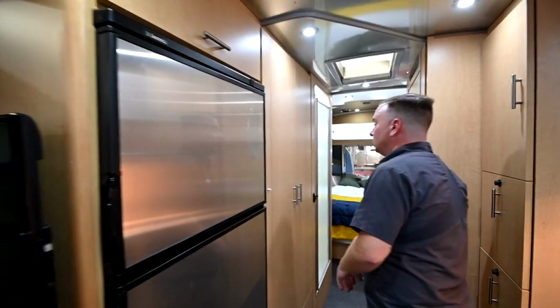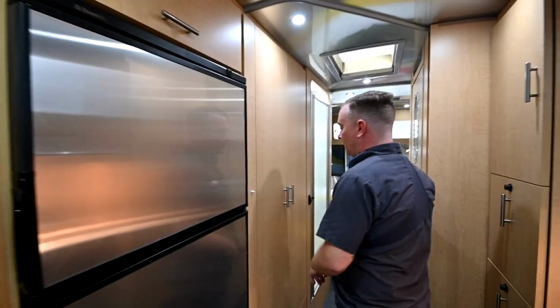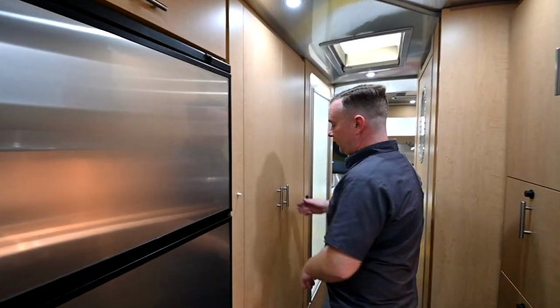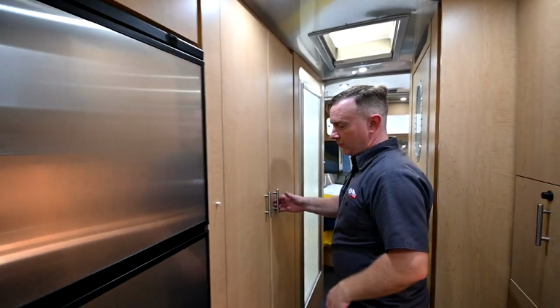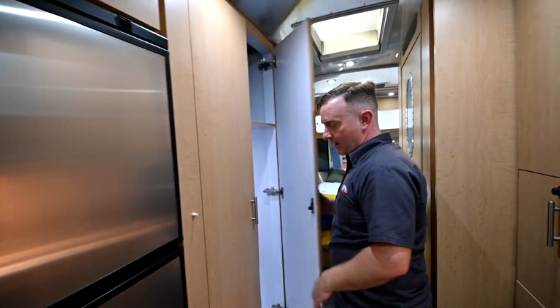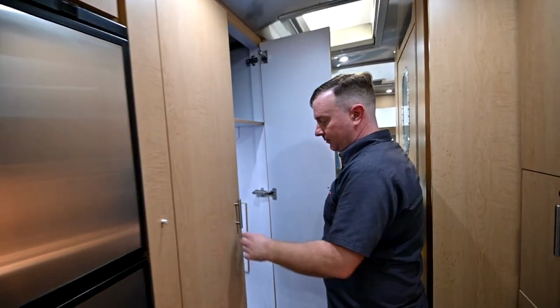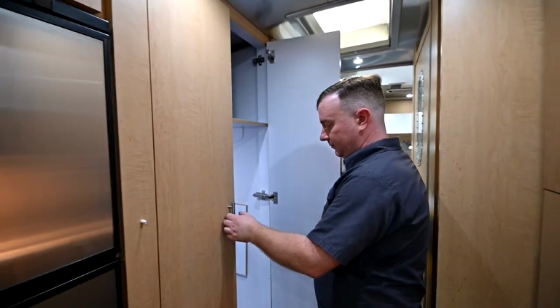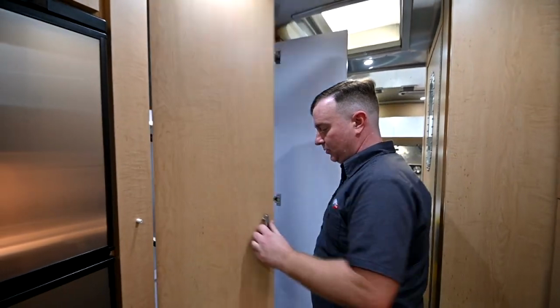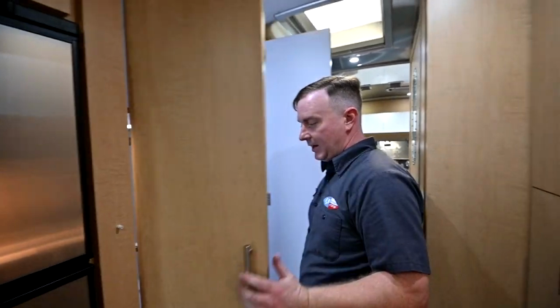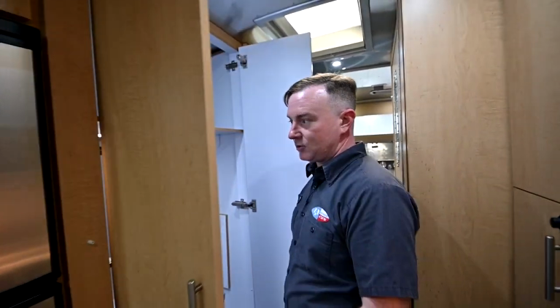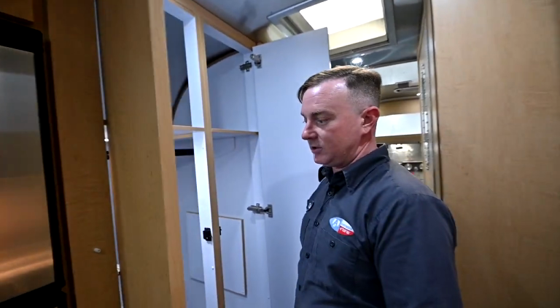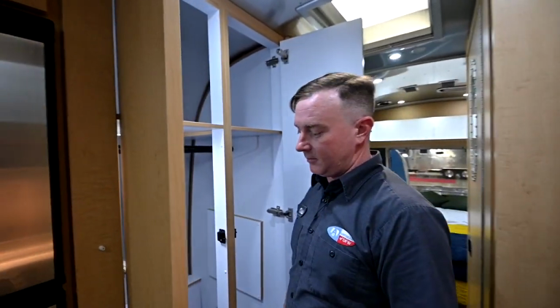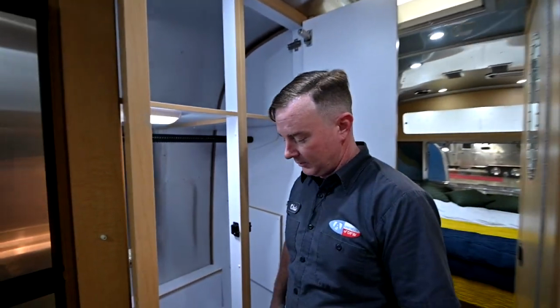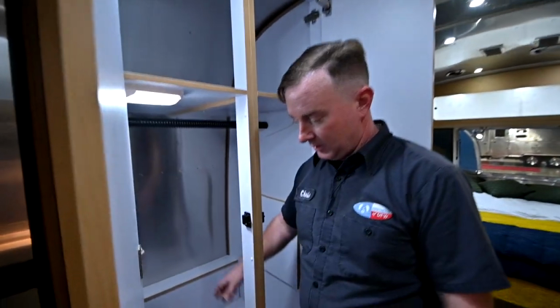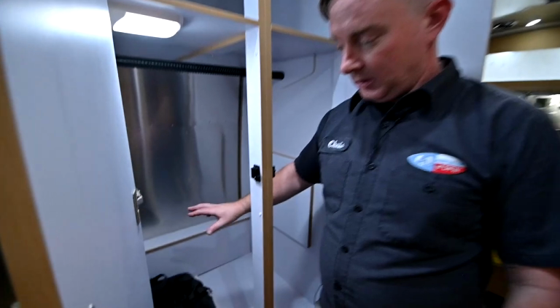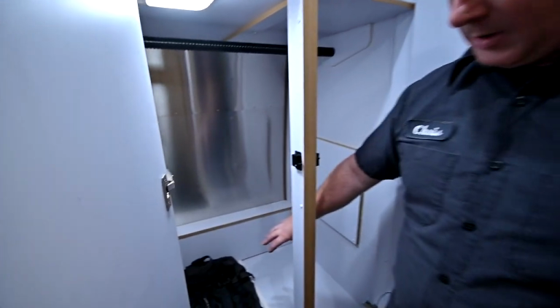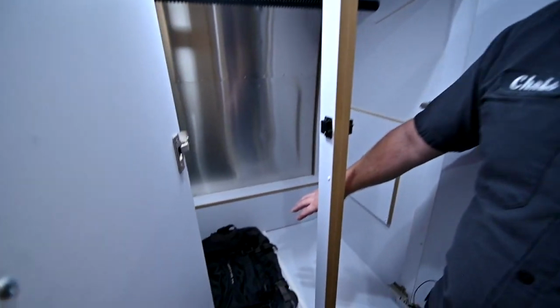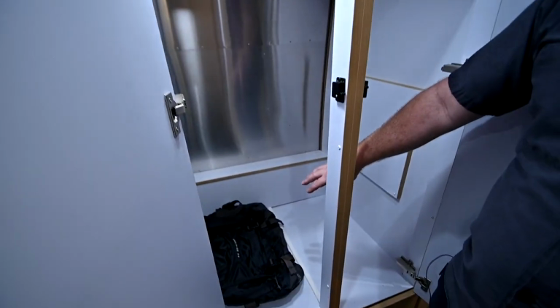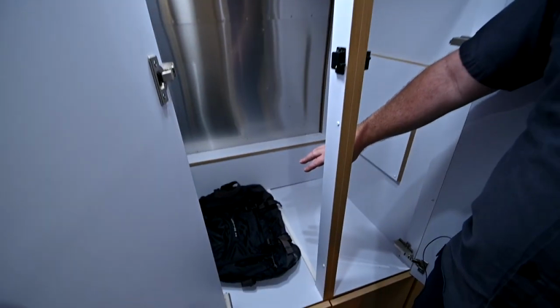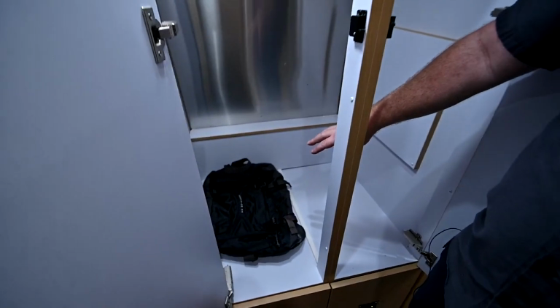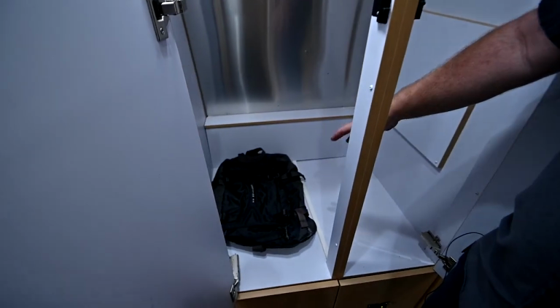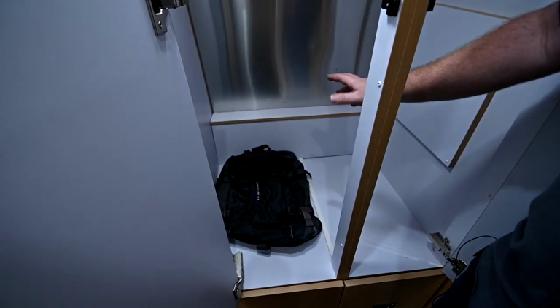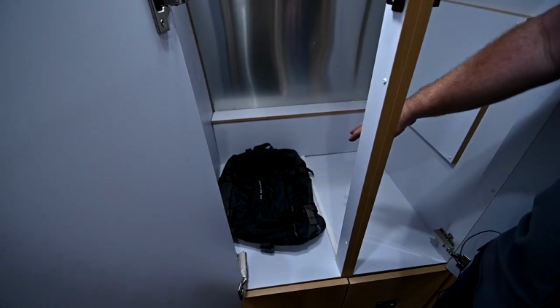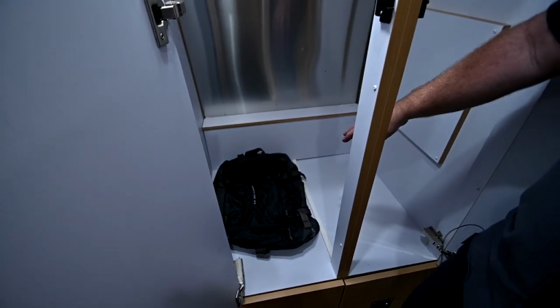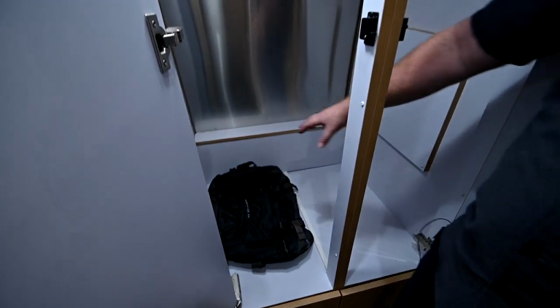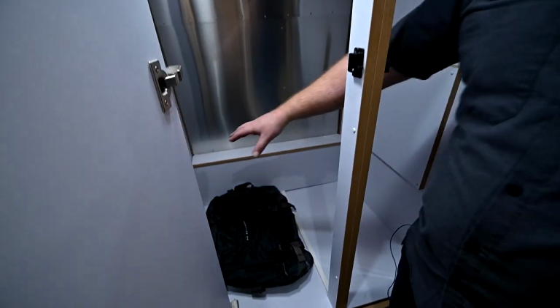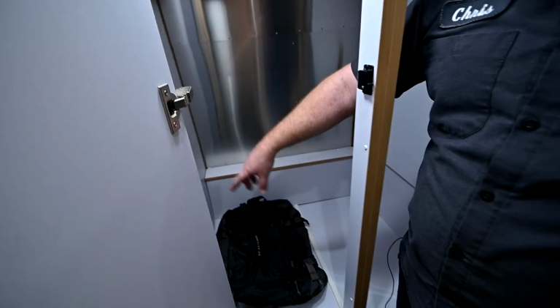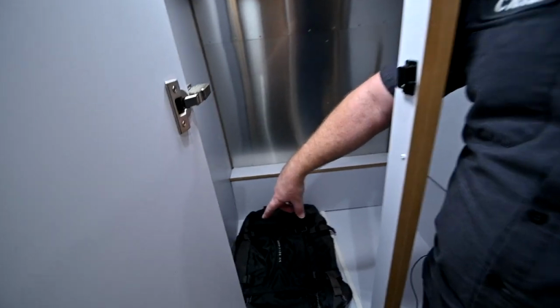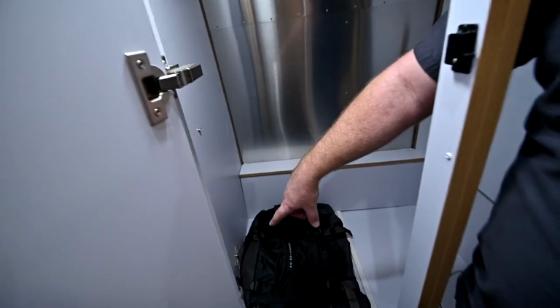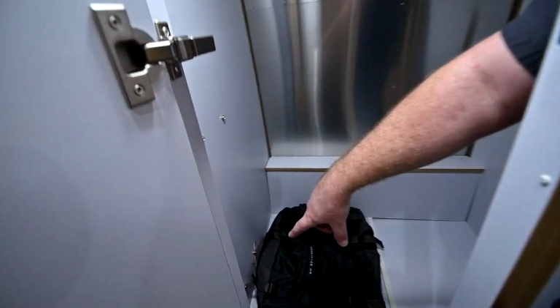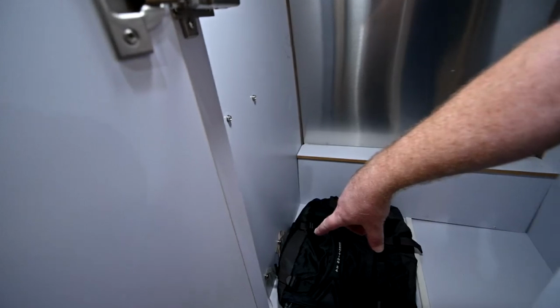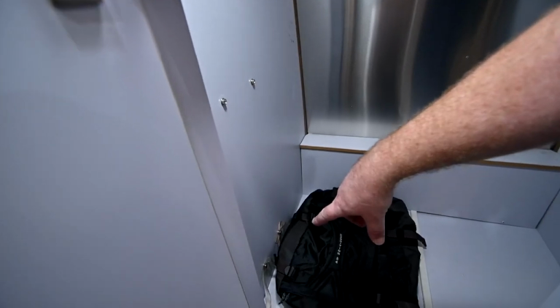Moving a little further back, main hanging storage is here. There was a backpack that came with this that is still in here, and then we have the storage for your table legs down below.